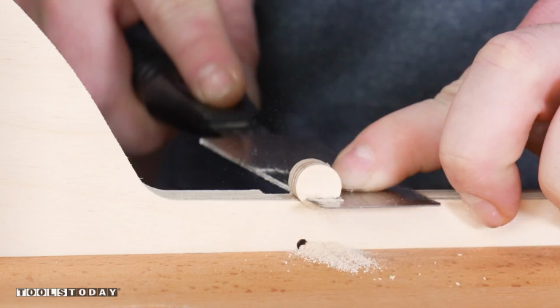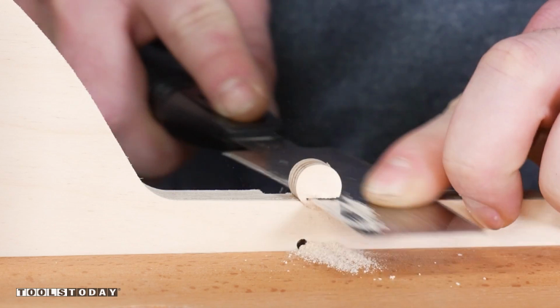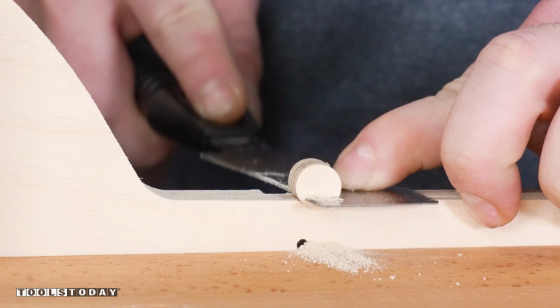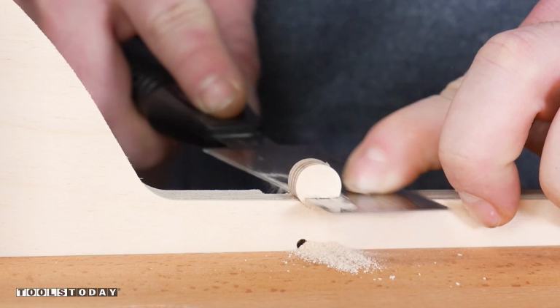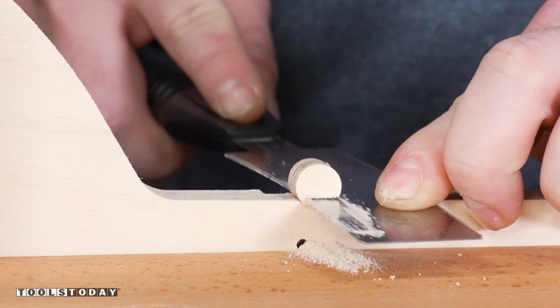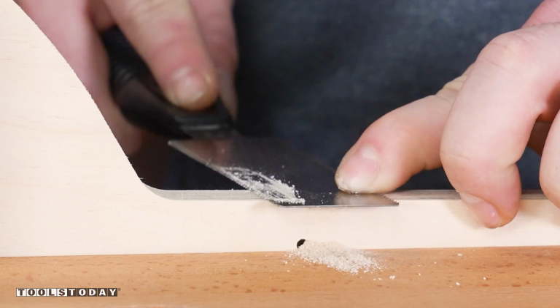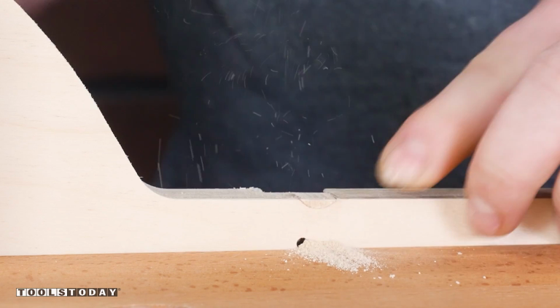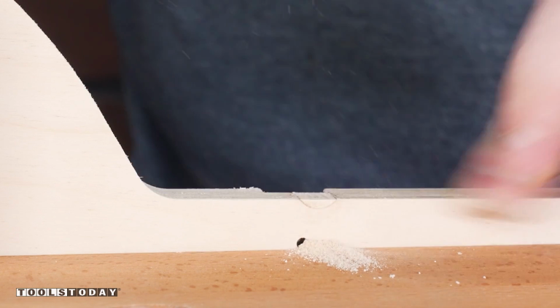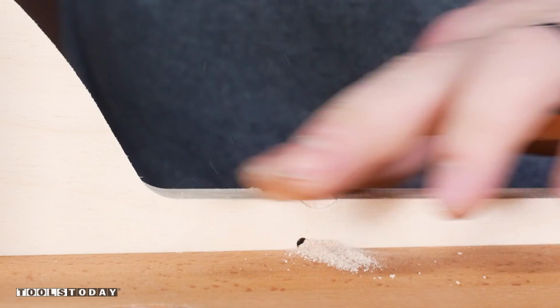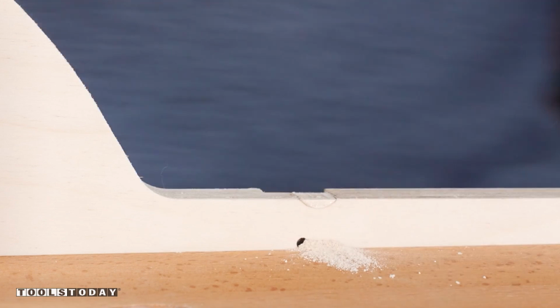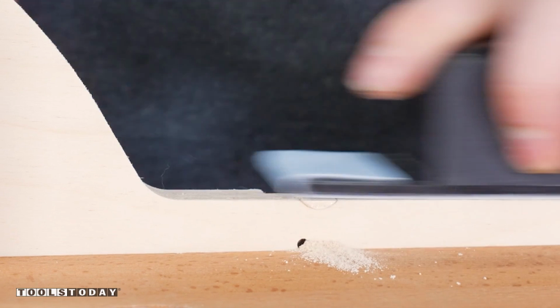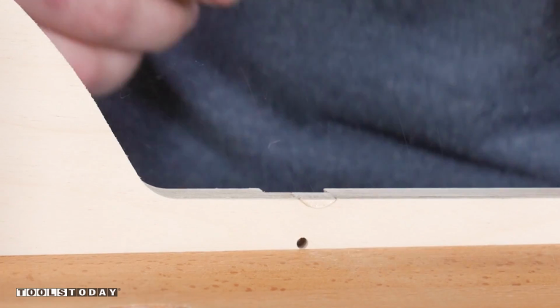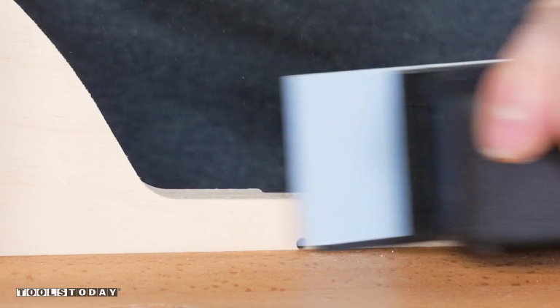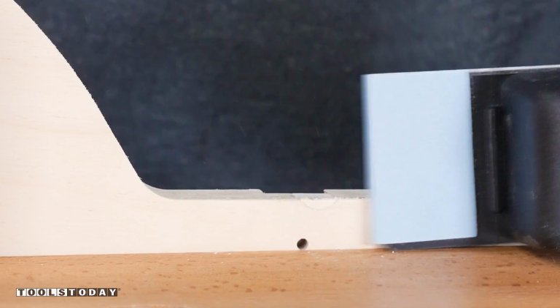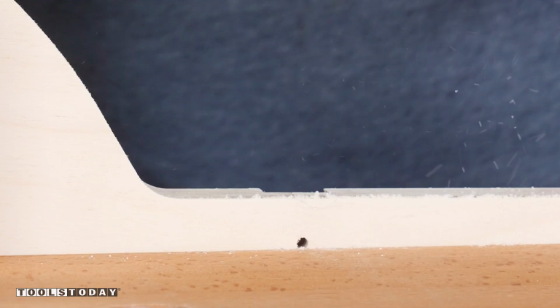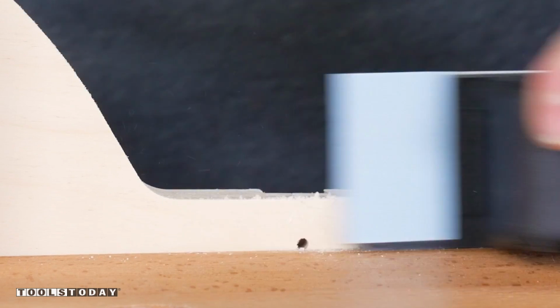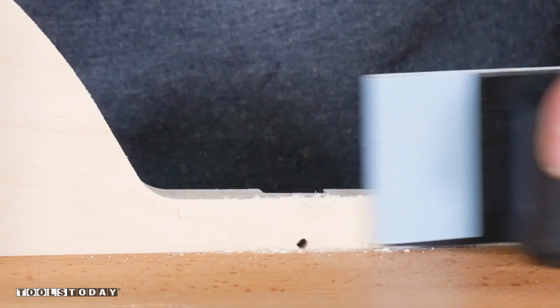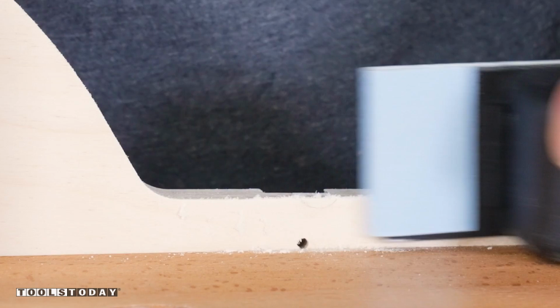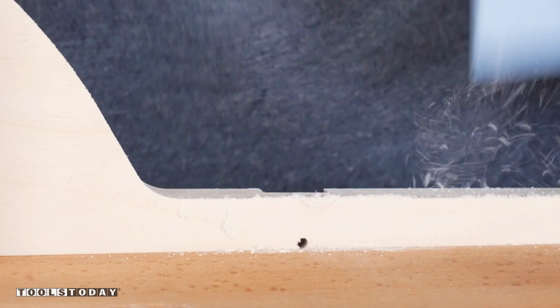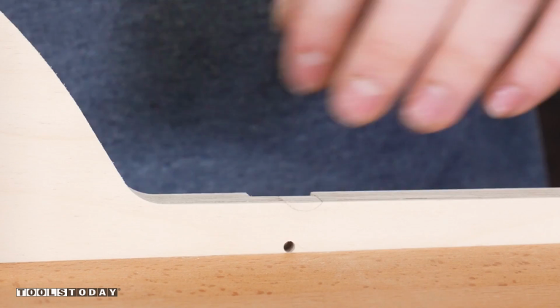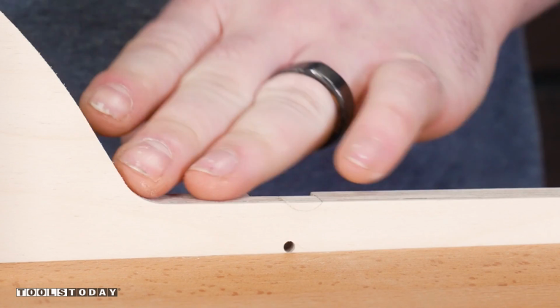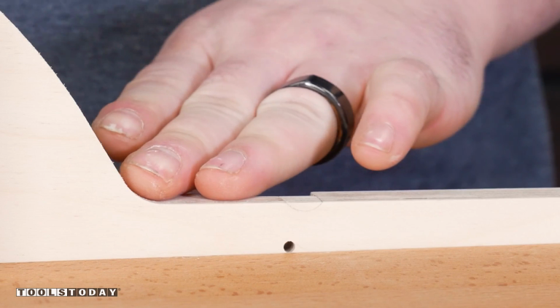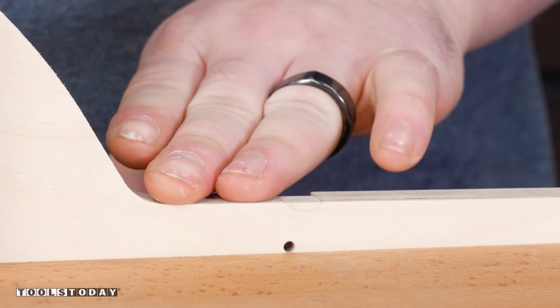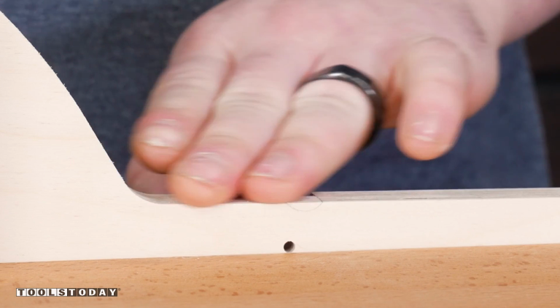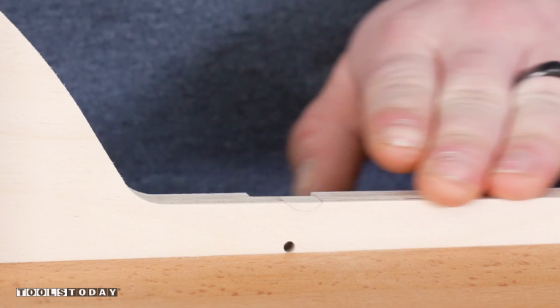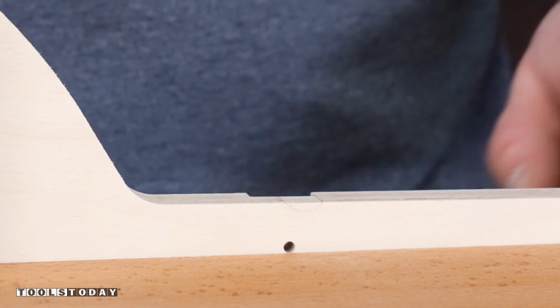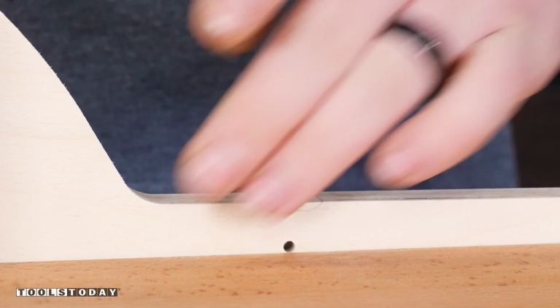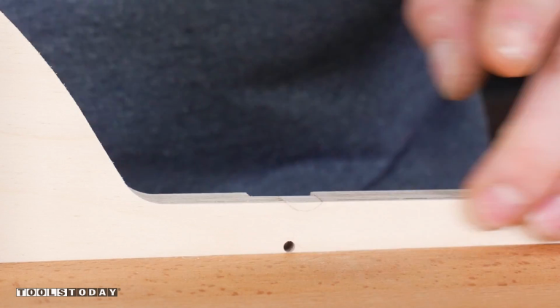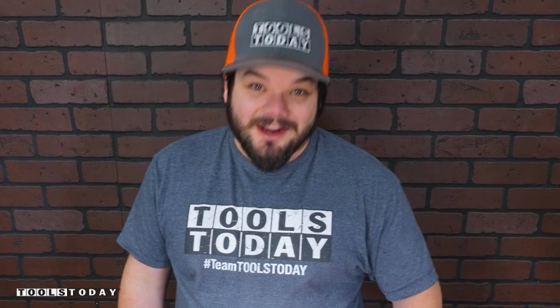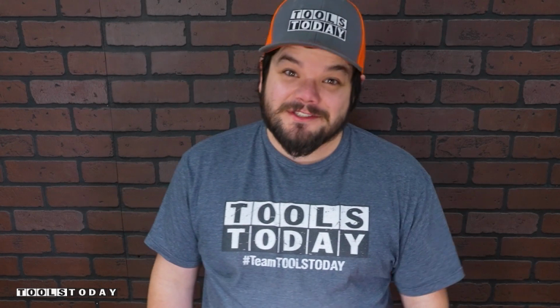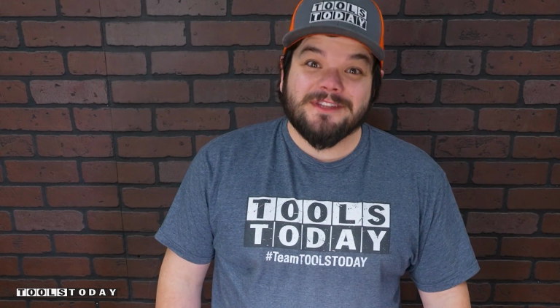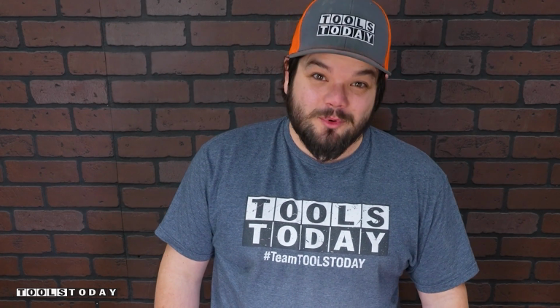Just like any other woodworker, I'll probably tell you about the mistake before you ever even see it. We got that sanded a little bit and it just kind of disappears there. Mistakes happen to everyone — it's learning how to fix them that's important.